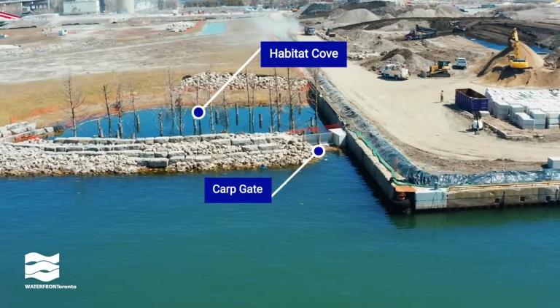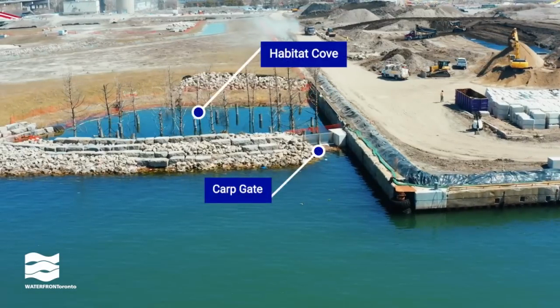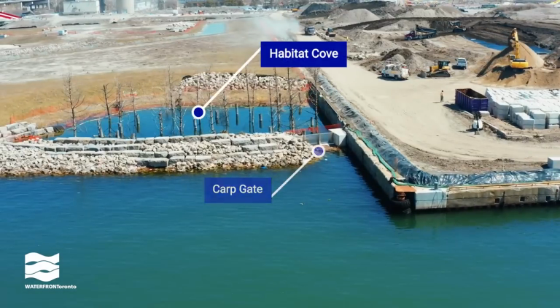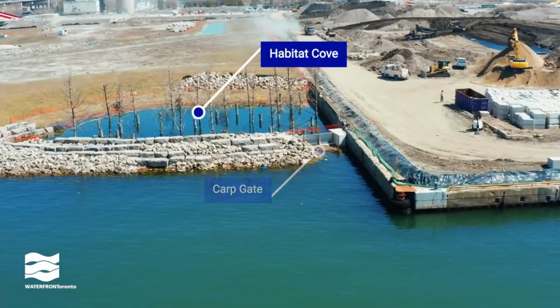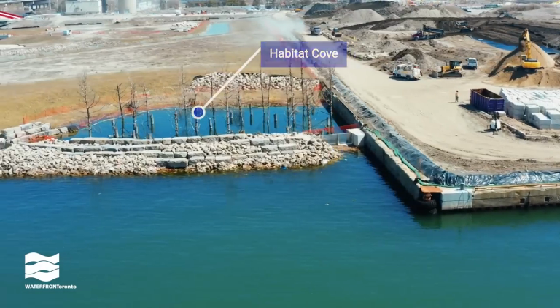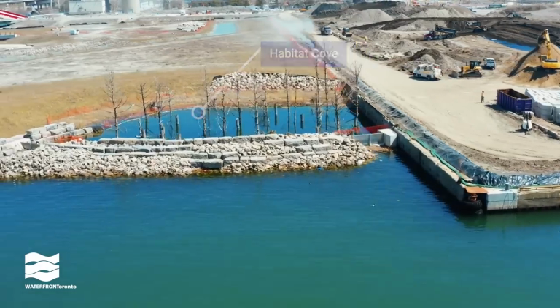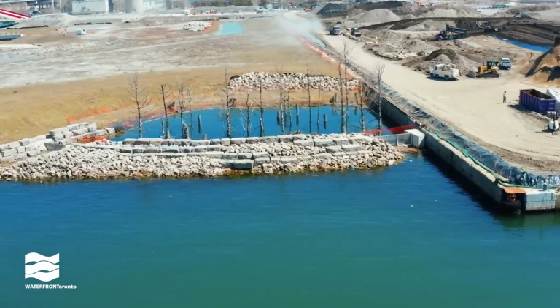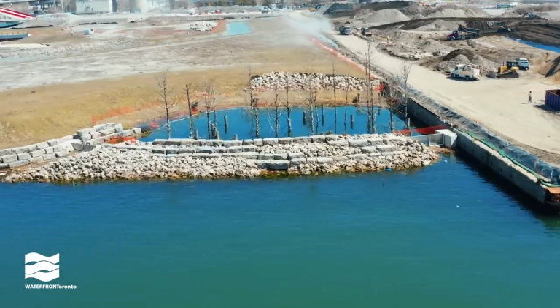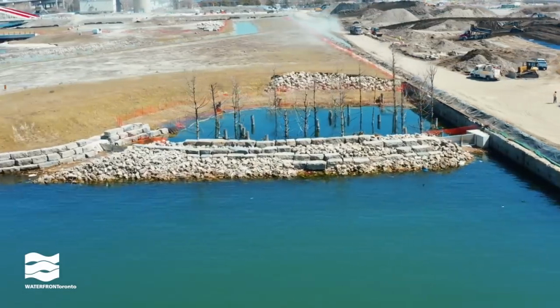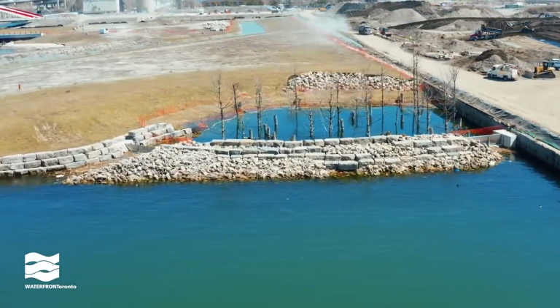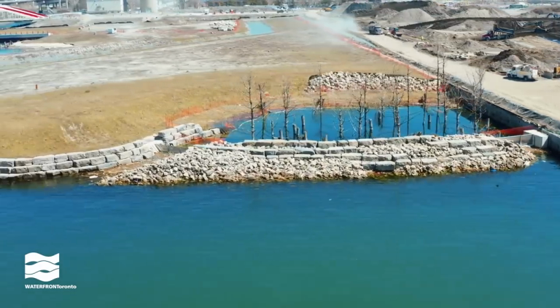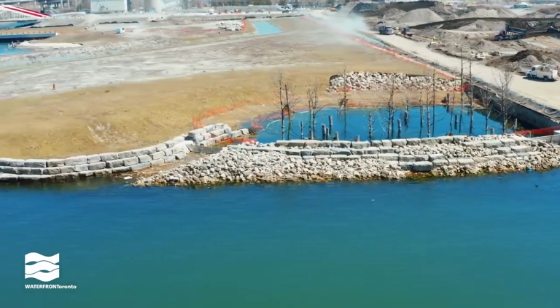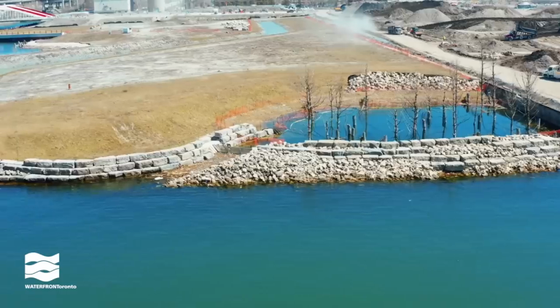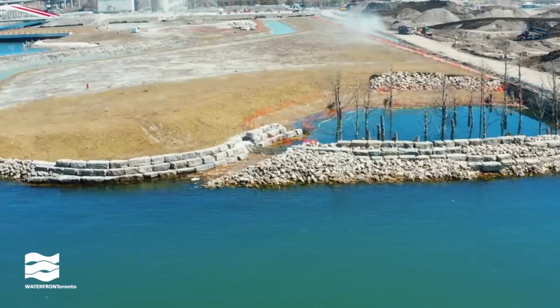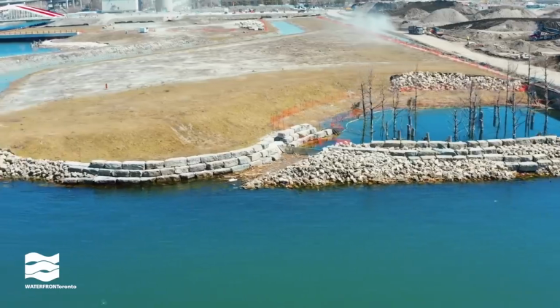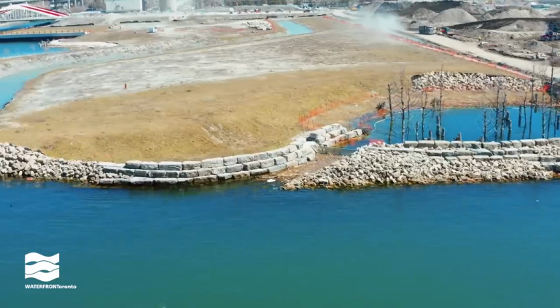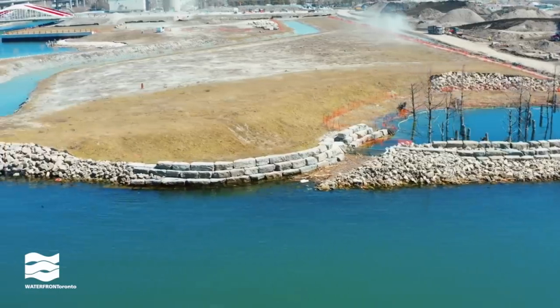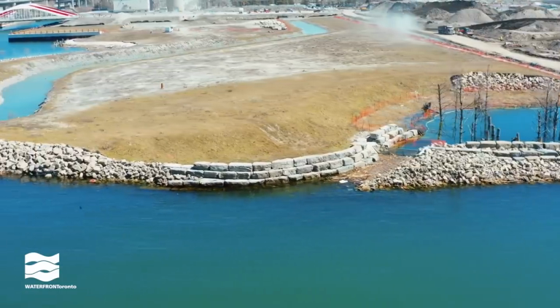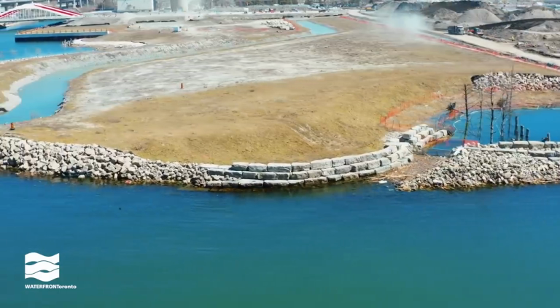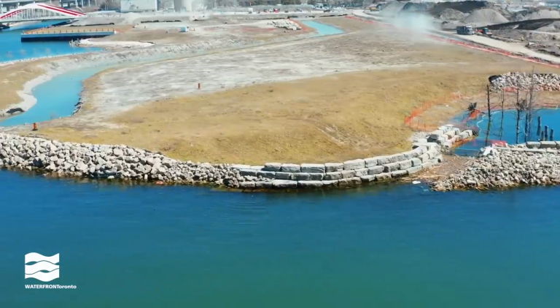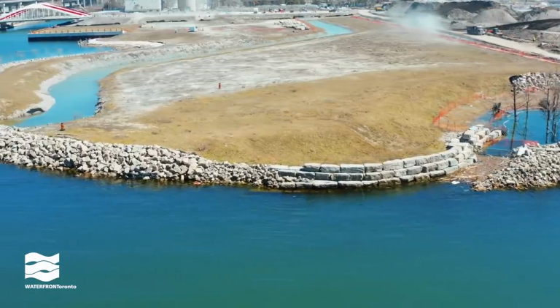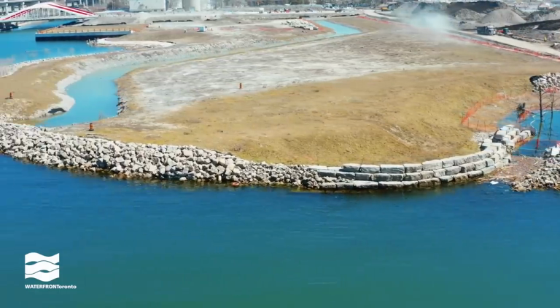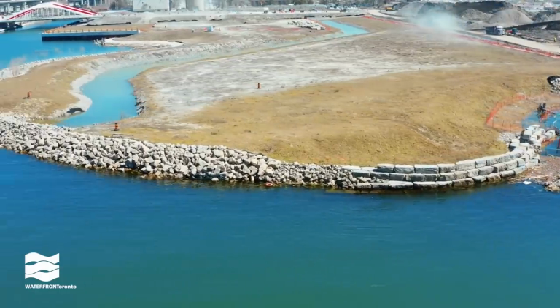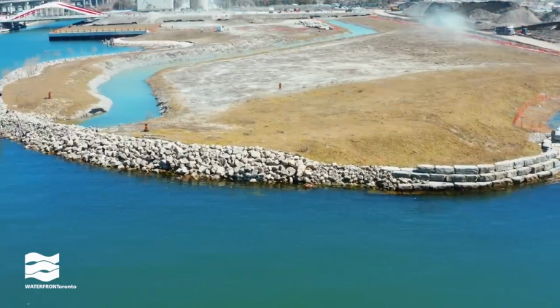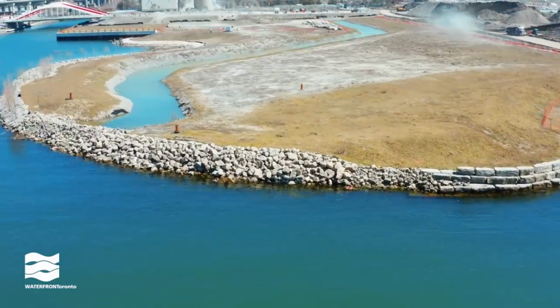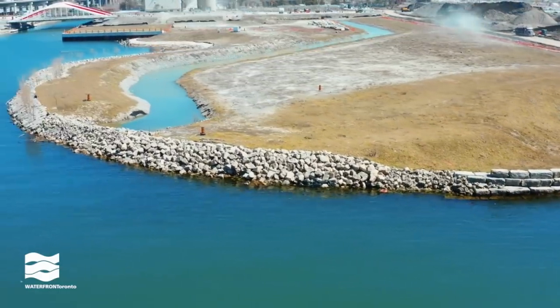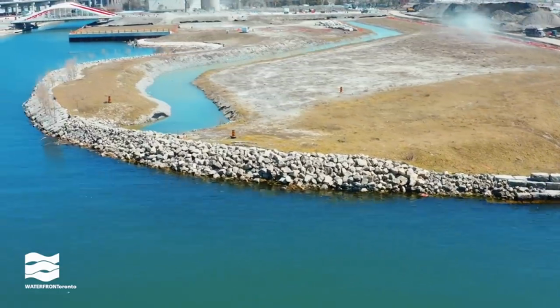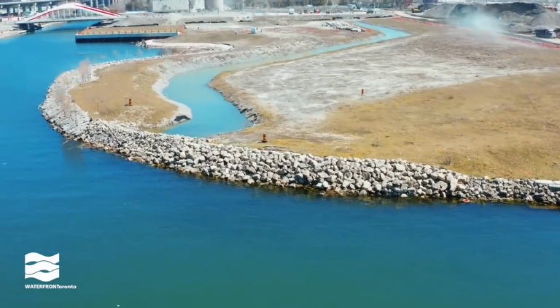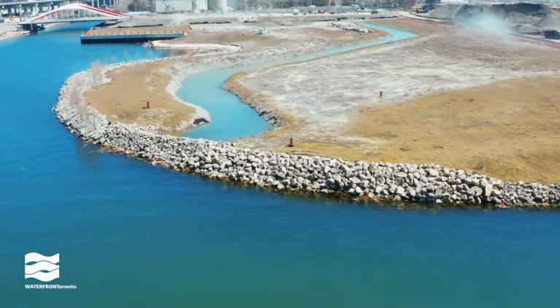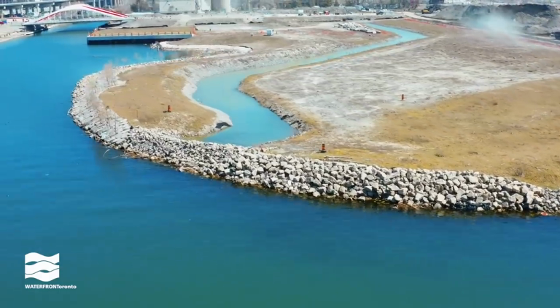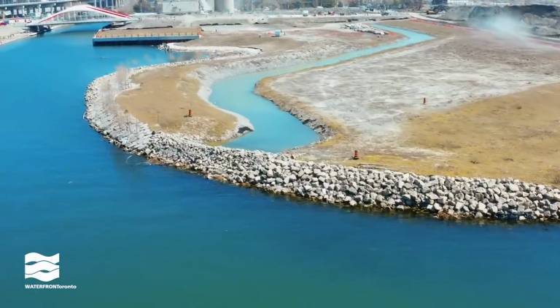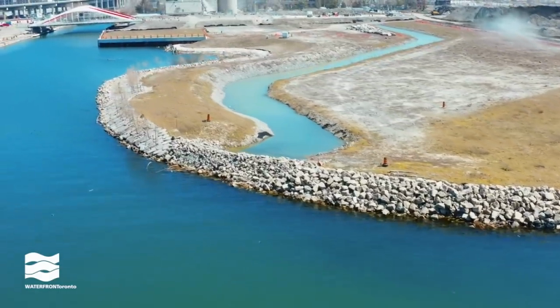This area, known as Promontory Park North, features two habitat coves. One is protected by a carp gate that prevents the invasive fish from entering the cove.